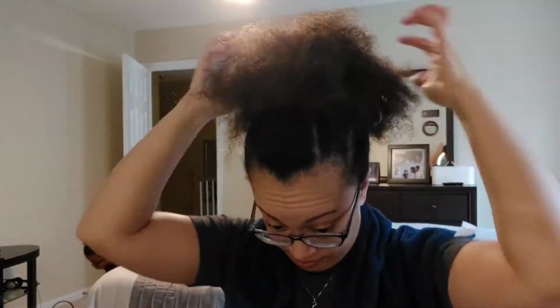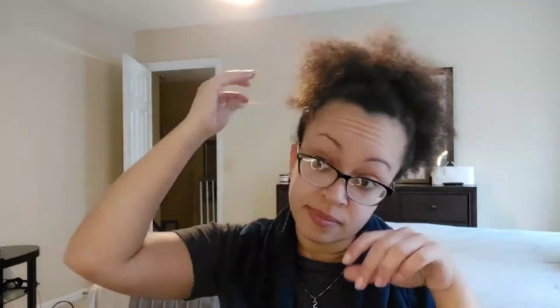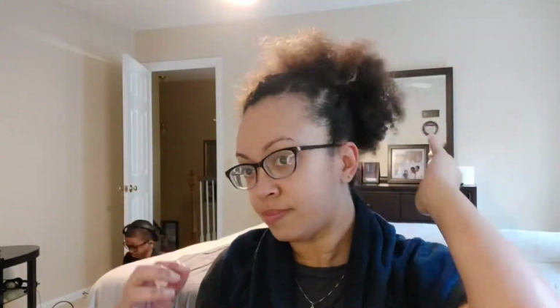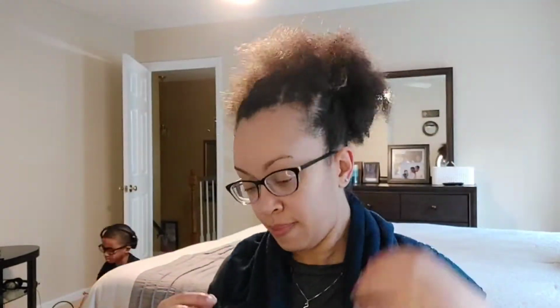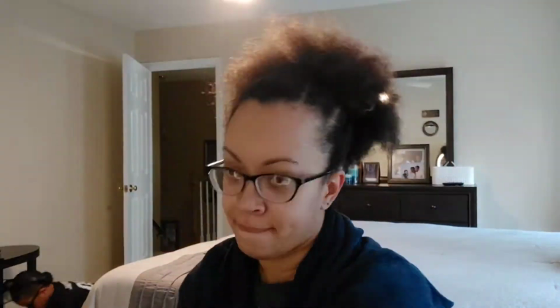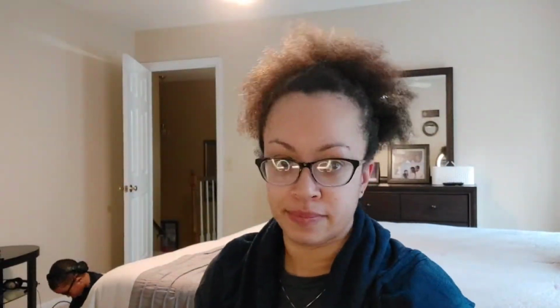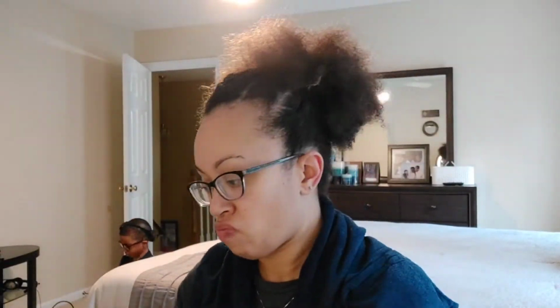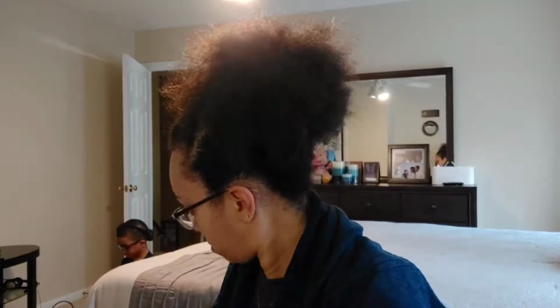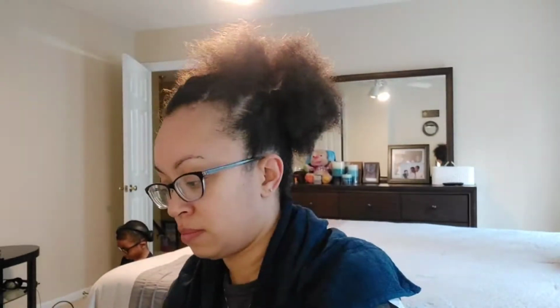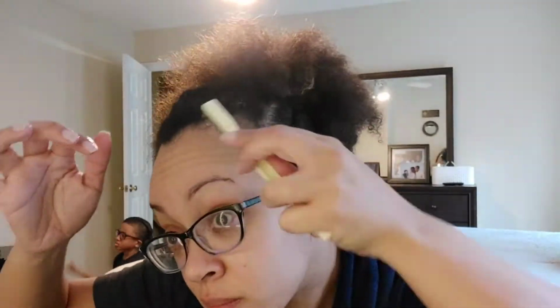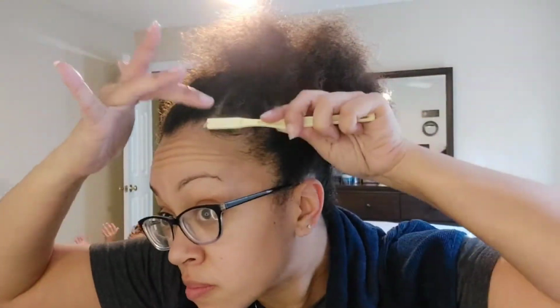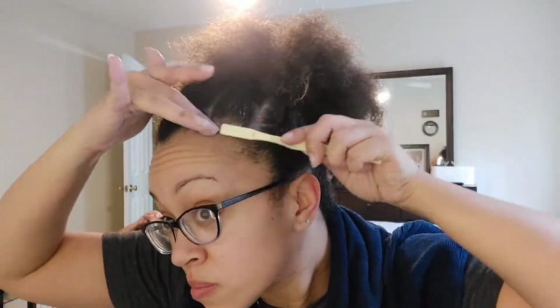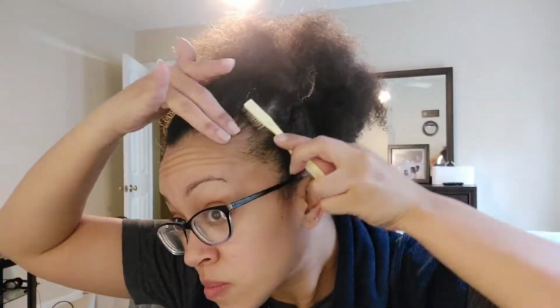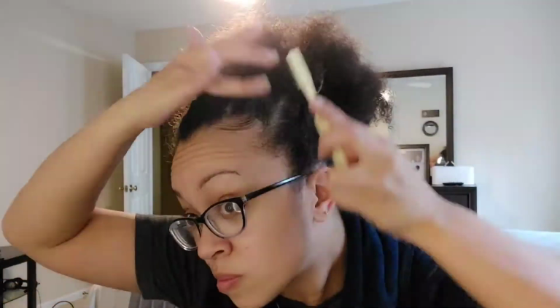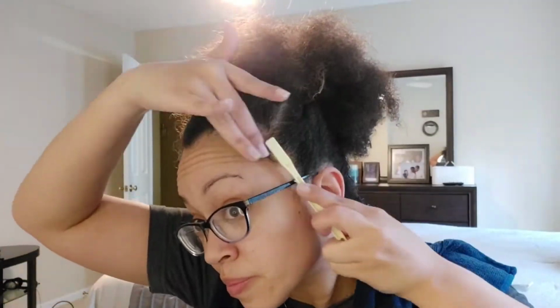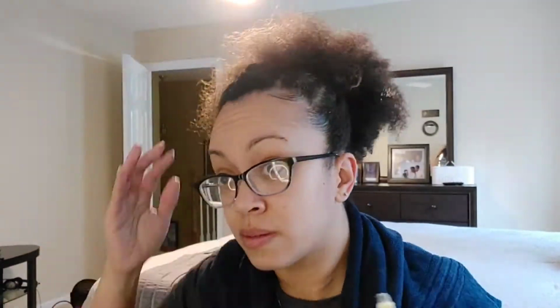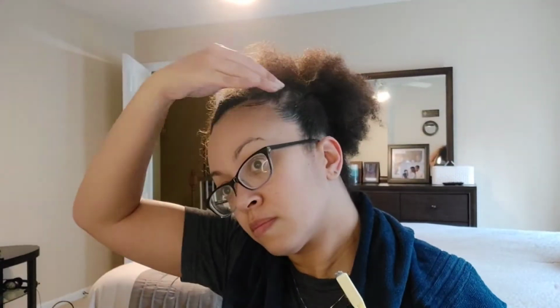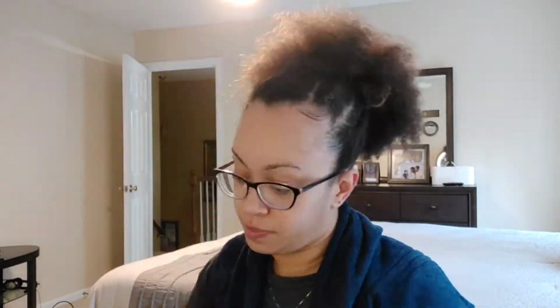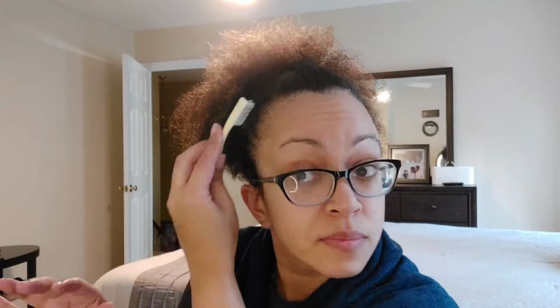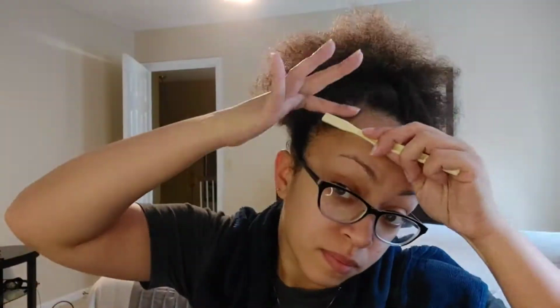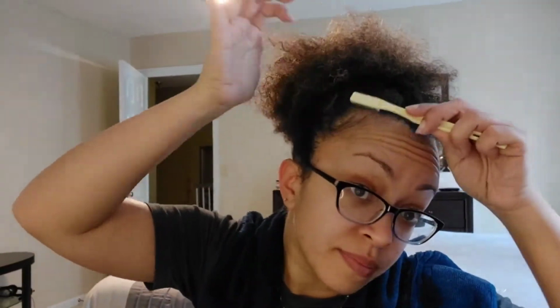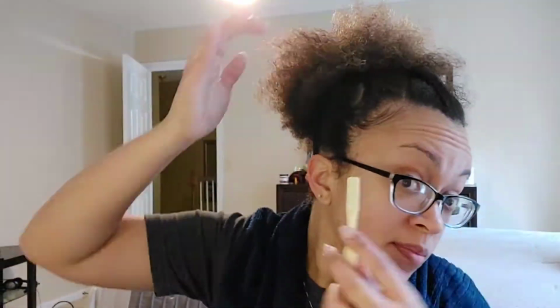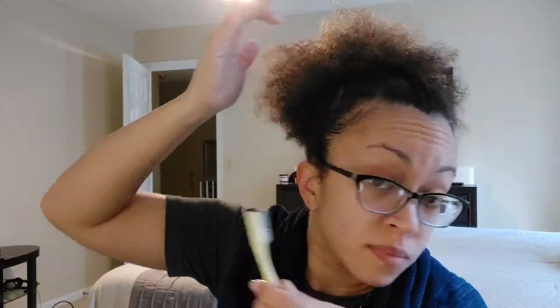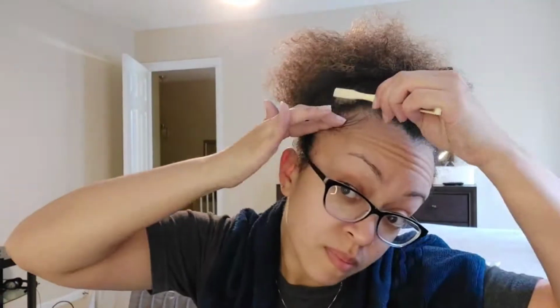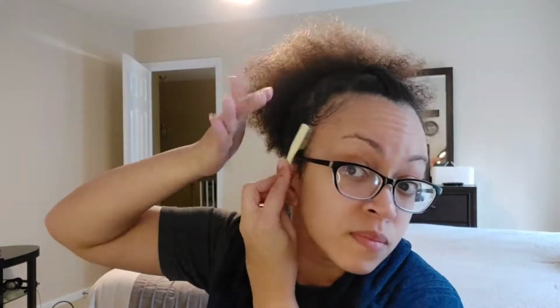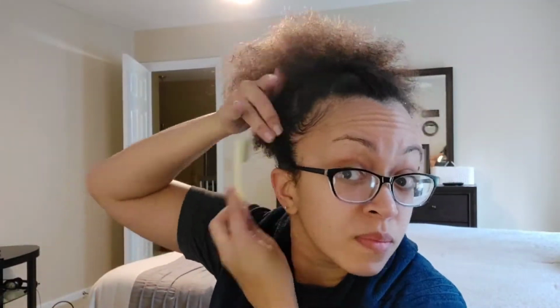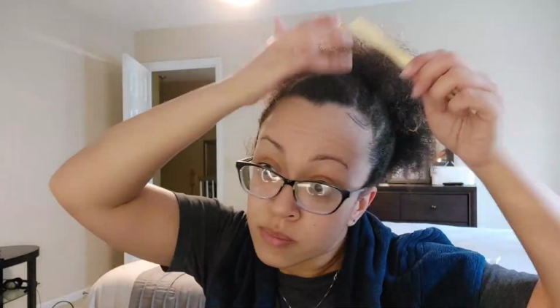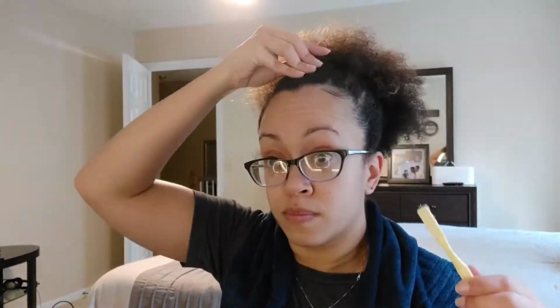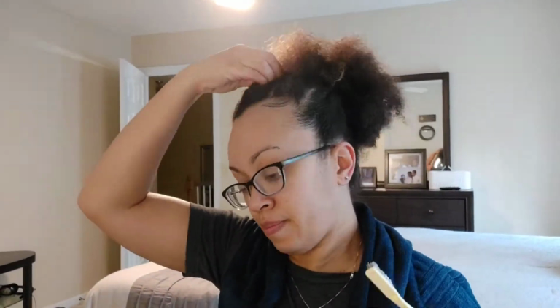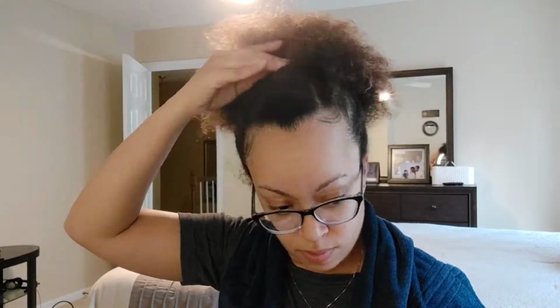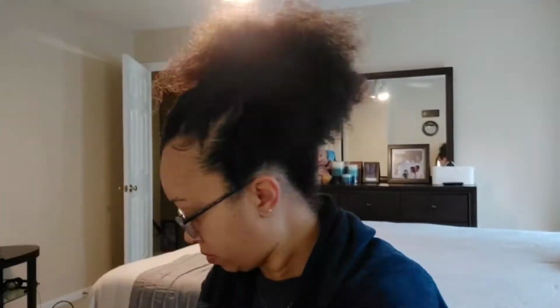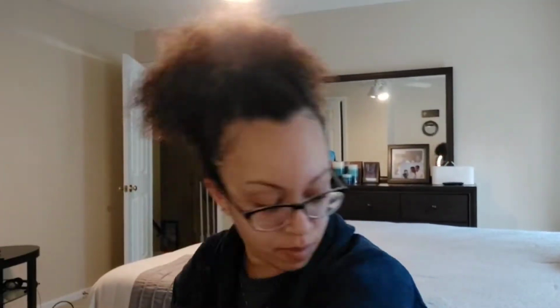So I tried to jazz up my ponytail a bit, but it wasn't doing what I wanted it to do - it wasn't giving me what I needed. Did my edges. But then I decided I wanted some definition in the puff, so I went back and used Aunt Jessie's - I think it's called Curl Souffle.